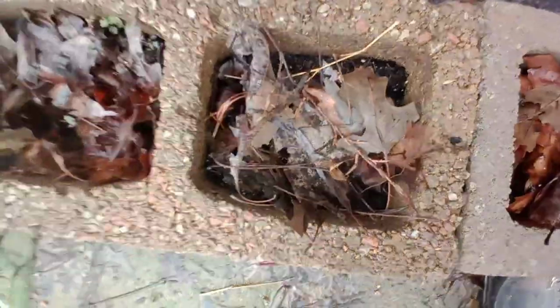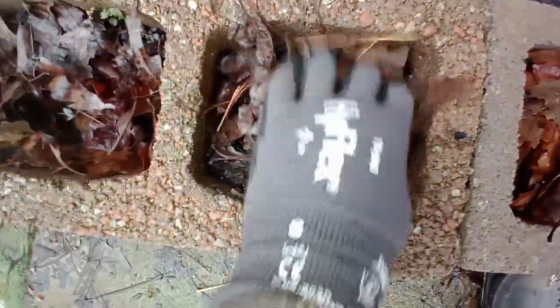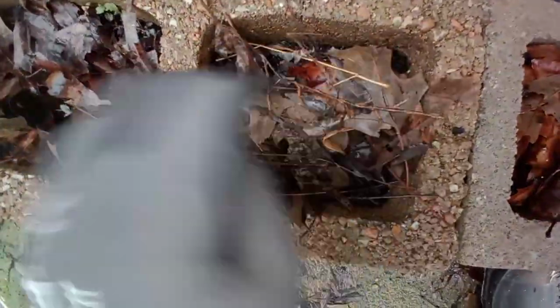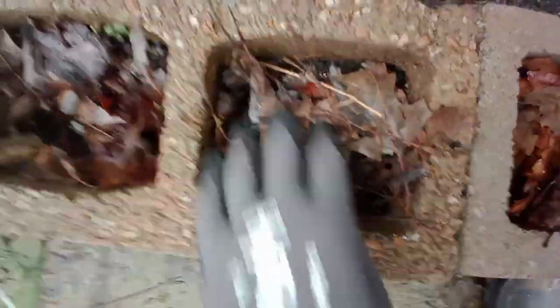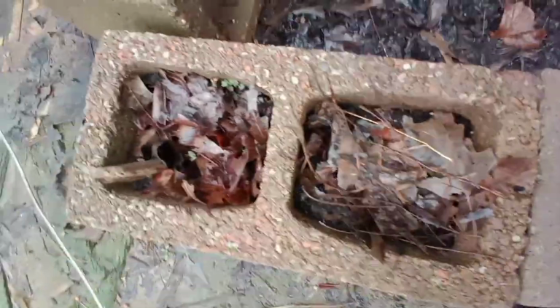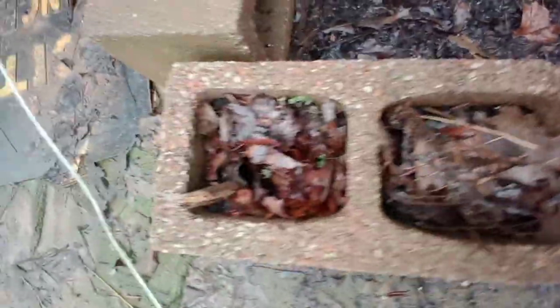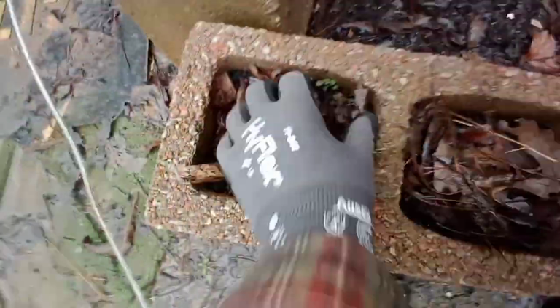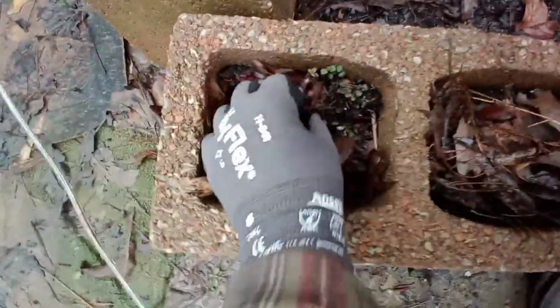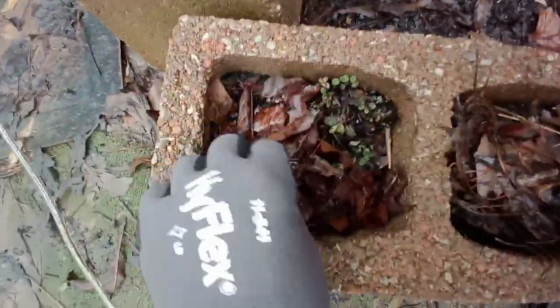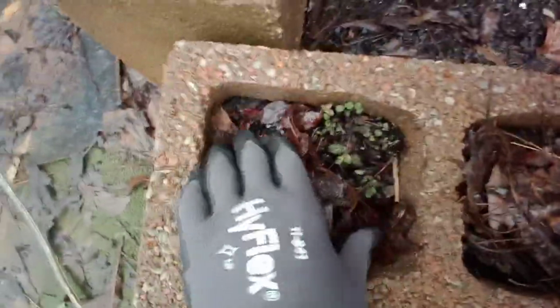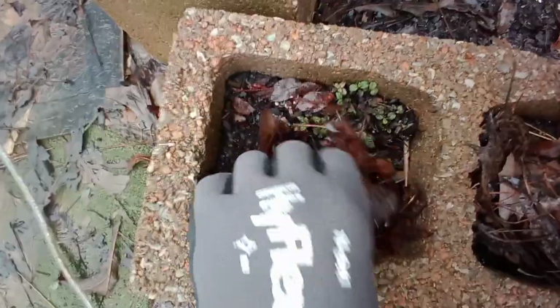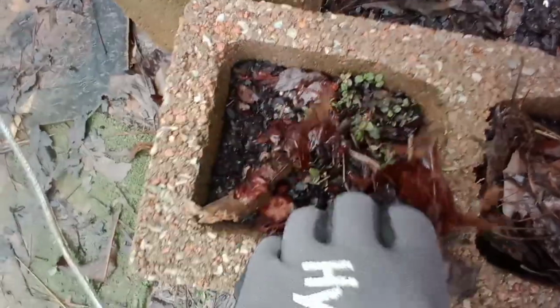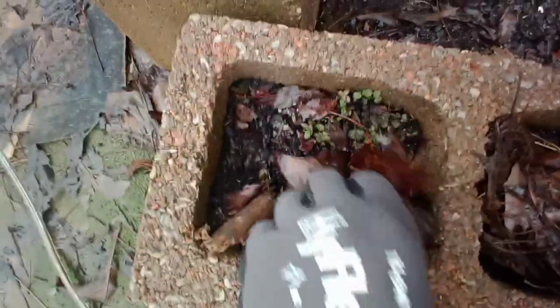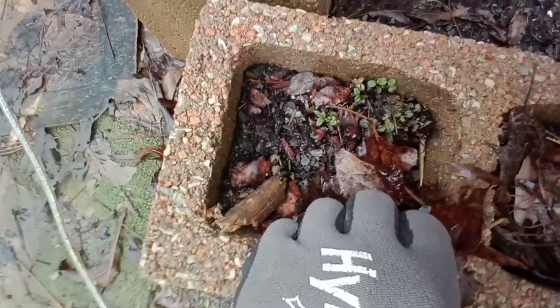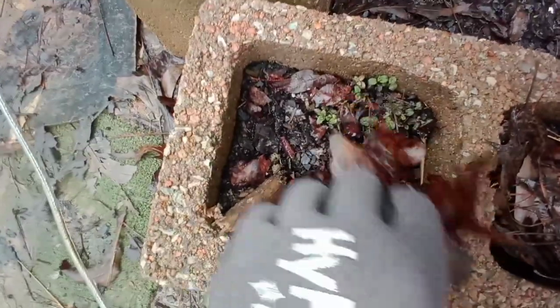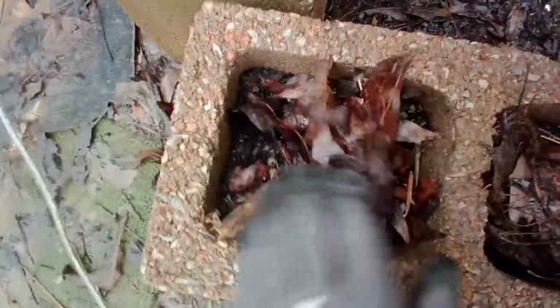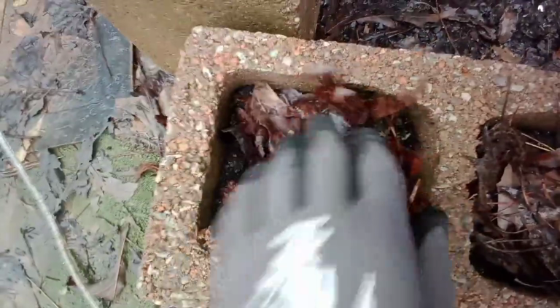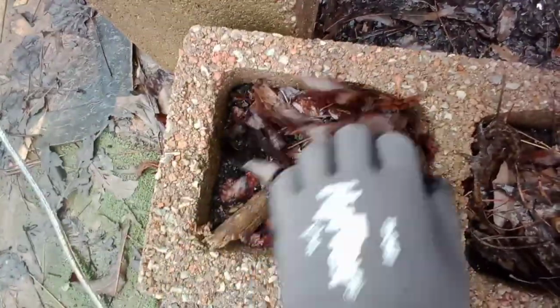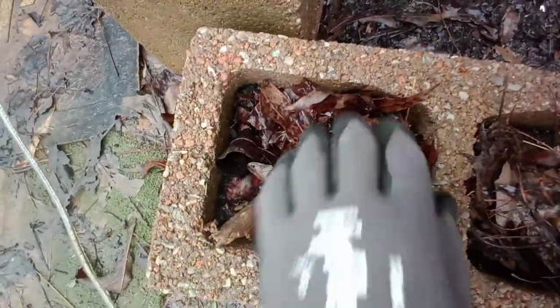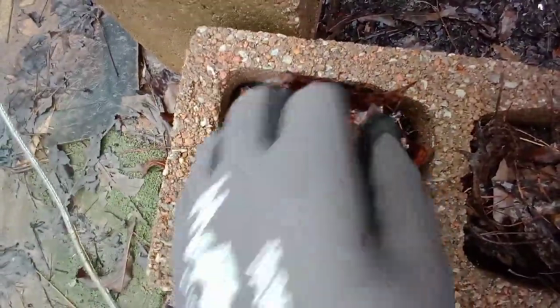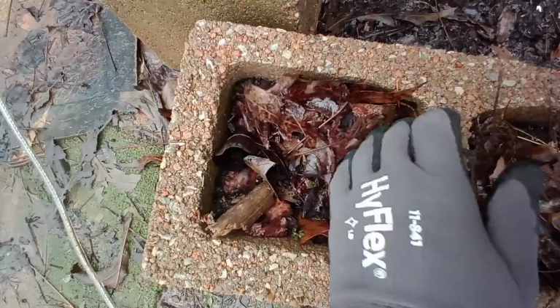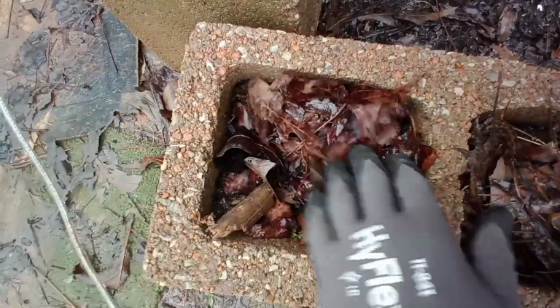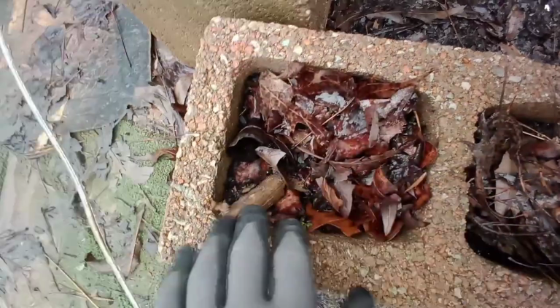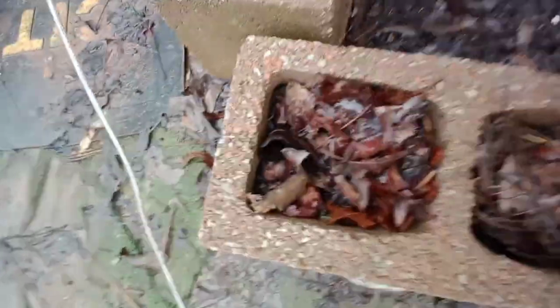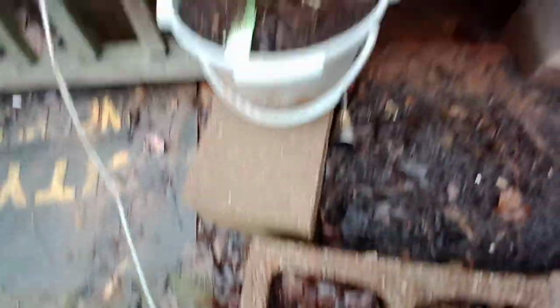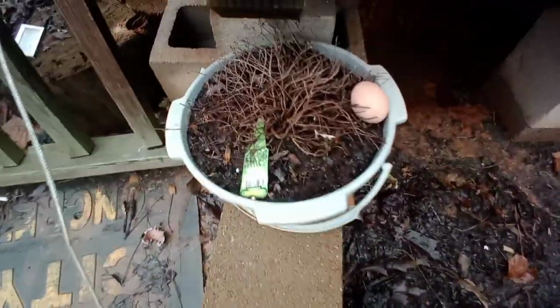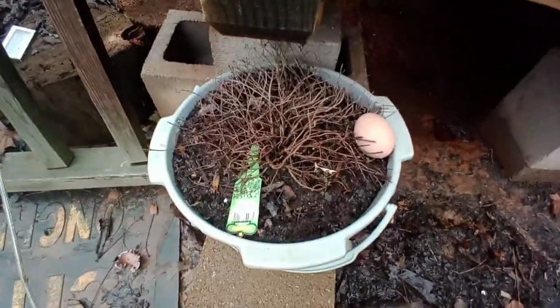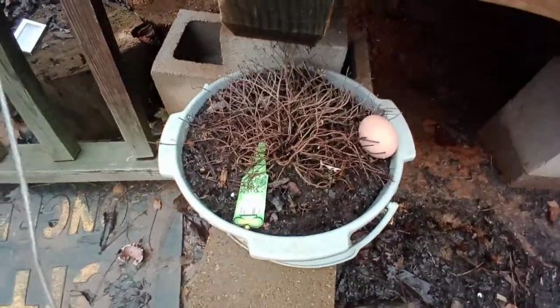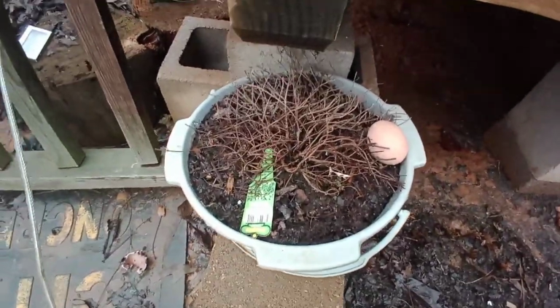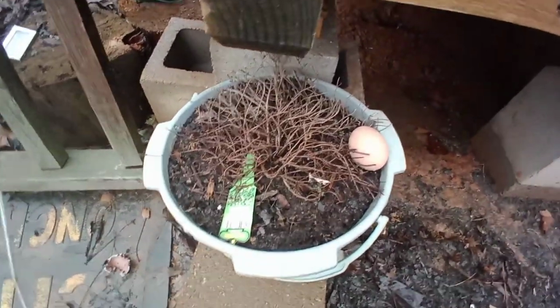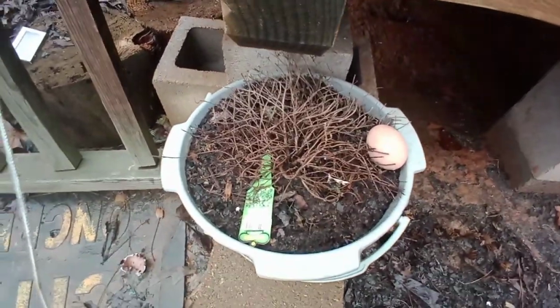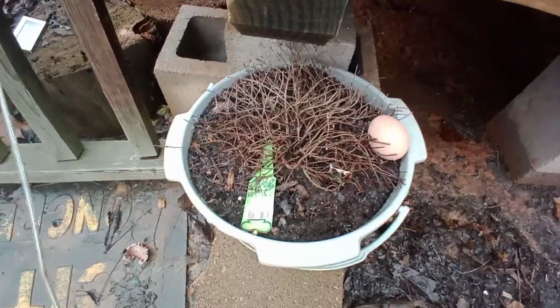I'm definitely going to get some more leaves and really insulate these well. Over here is peppermint — yeah, this is definitely coming back. Cover that up, that's good. This is the thyme — I haven't covered it up so I don't know how that will do. We'll see.